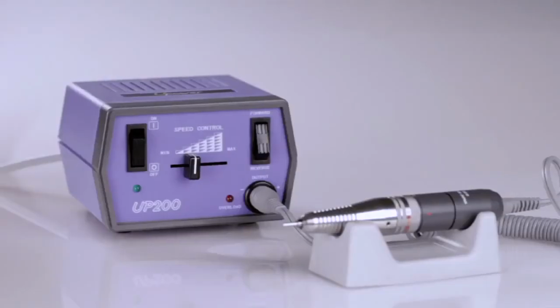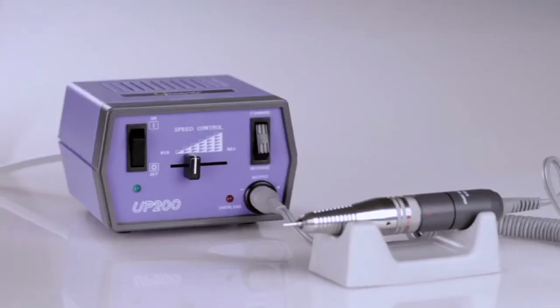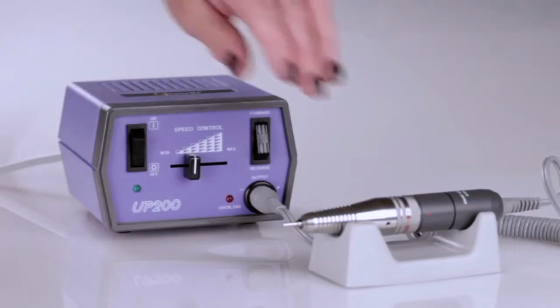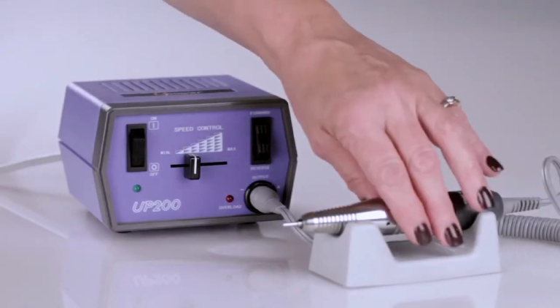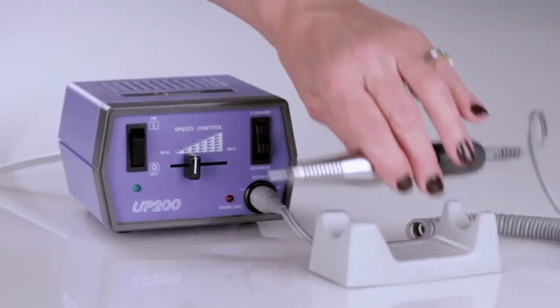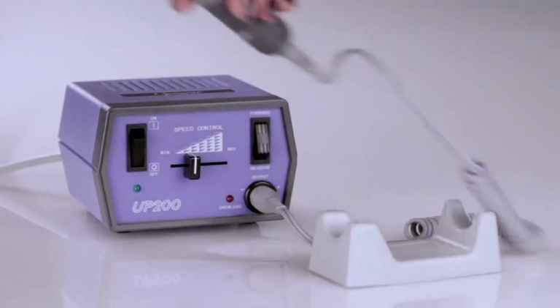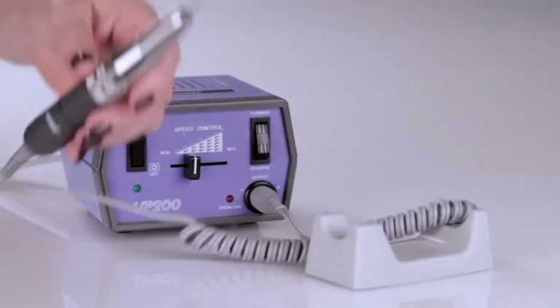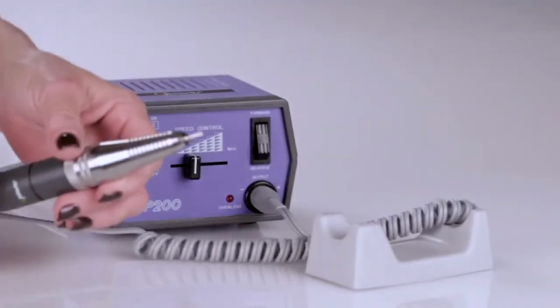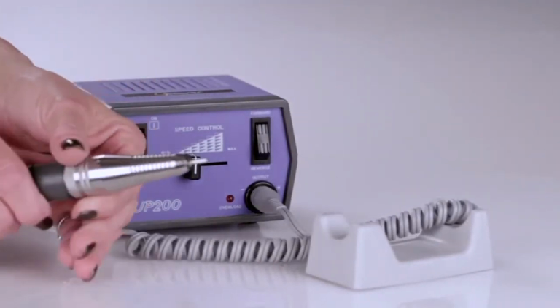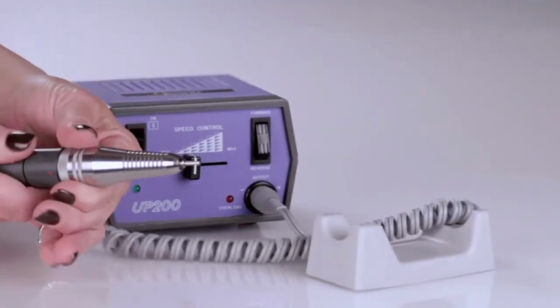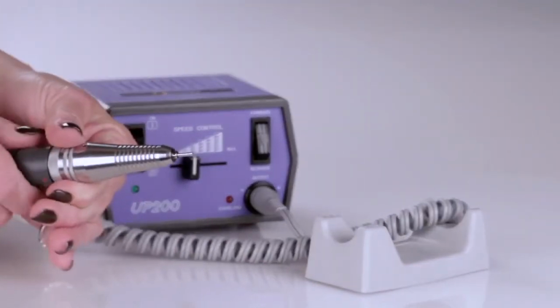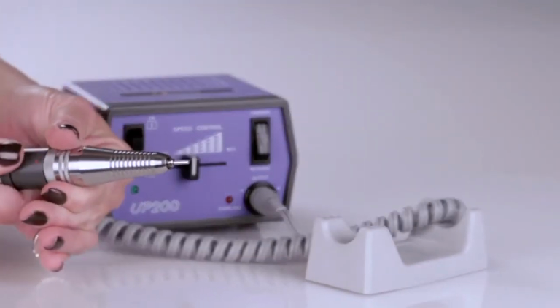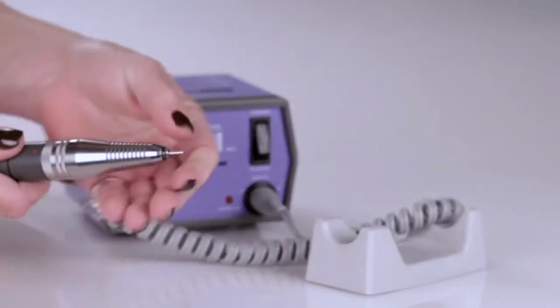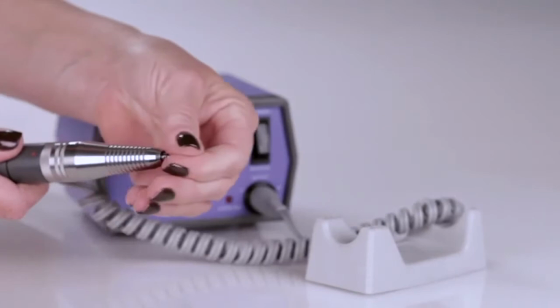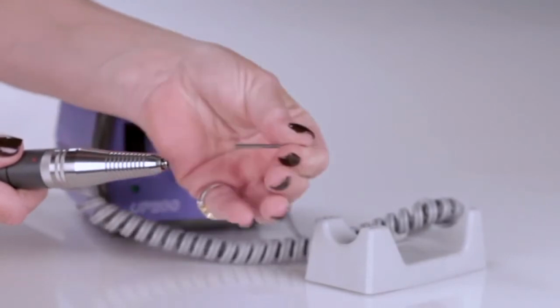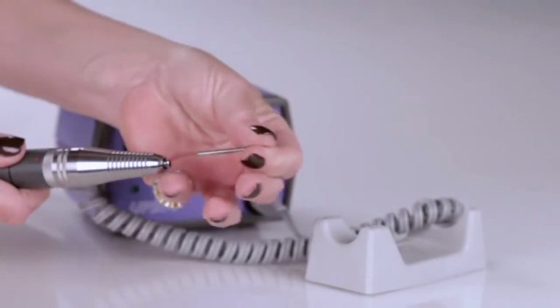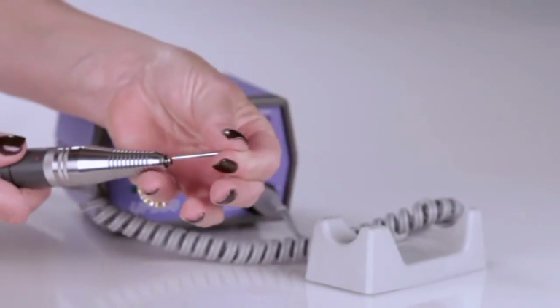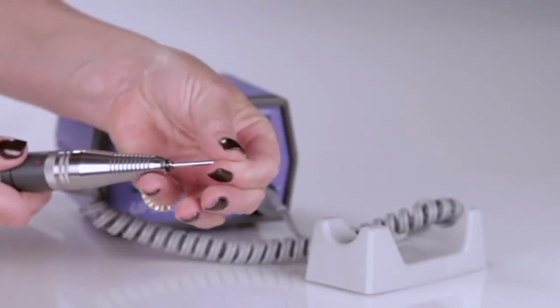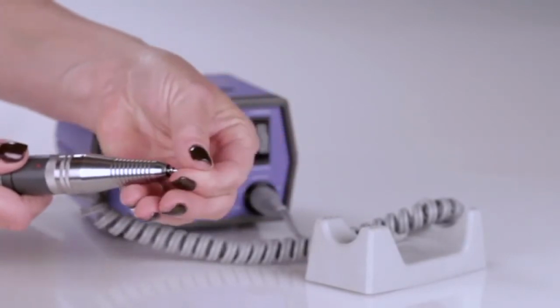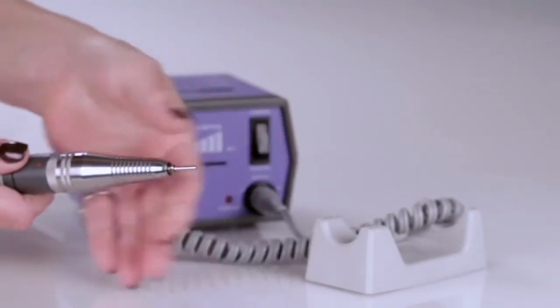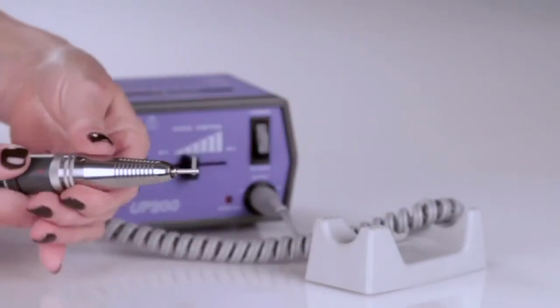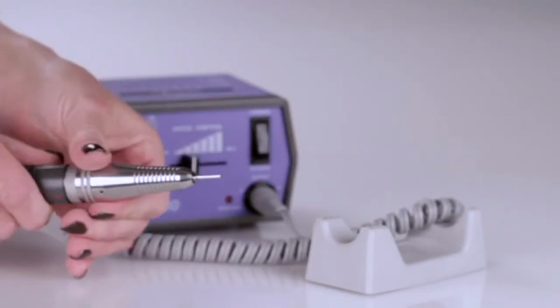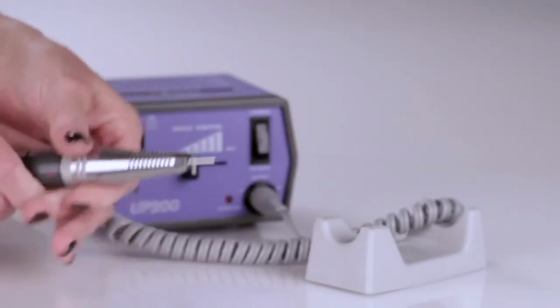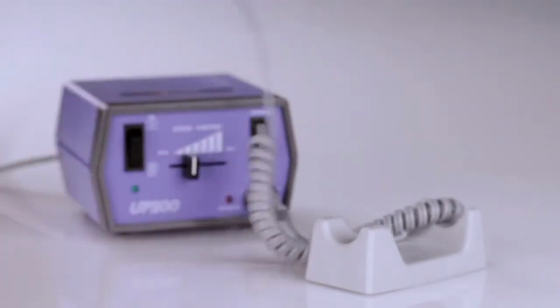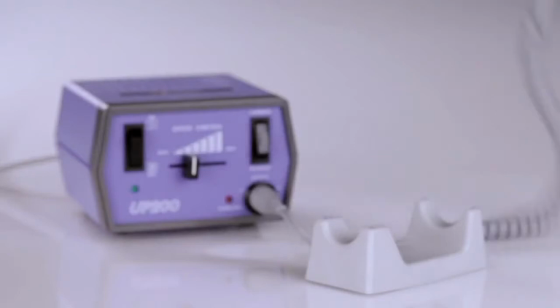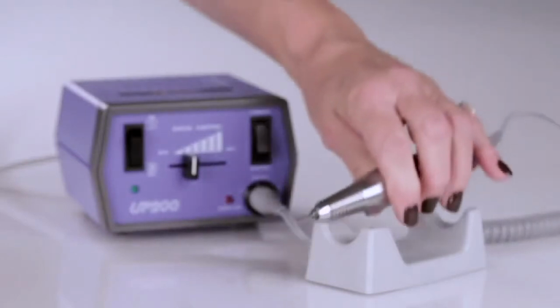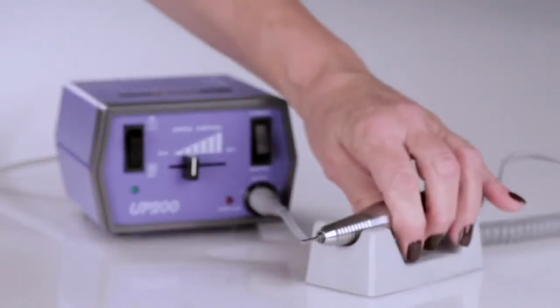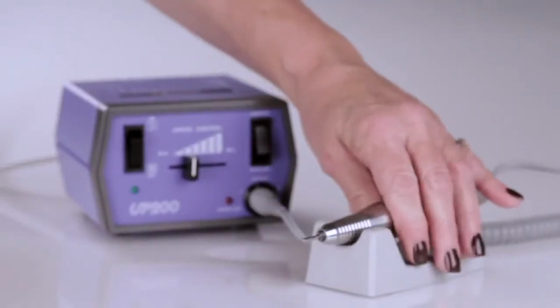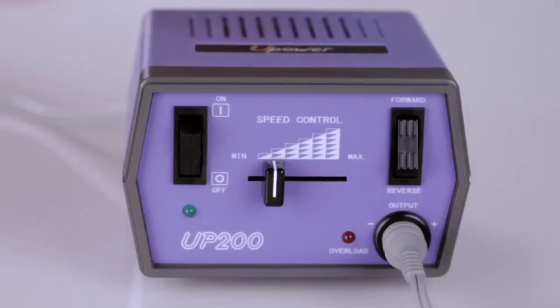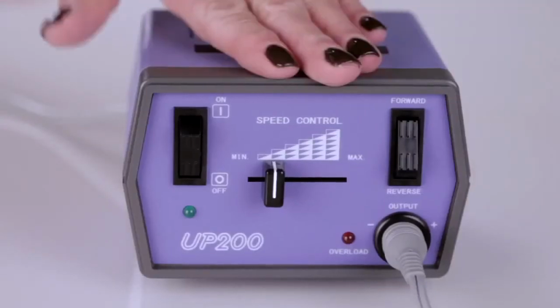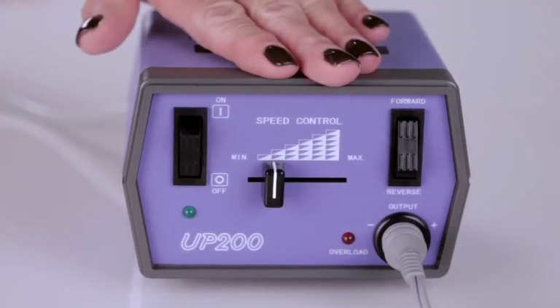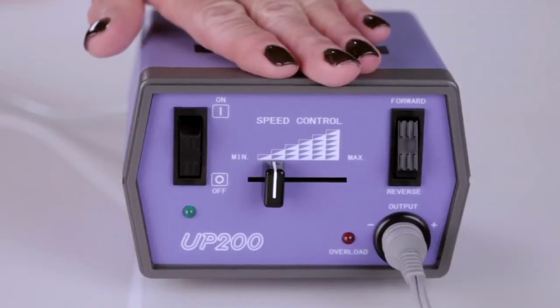The UG12 stainless steel handpiece weighs 5.9 ounces, is armature driven, made of stainless steel, and features a twist-lock chuck which makes changing bits quick and easy. It comes with a standard UPower control box.